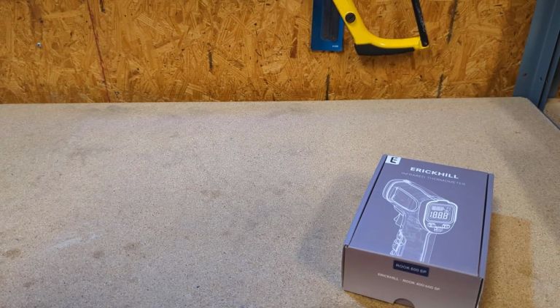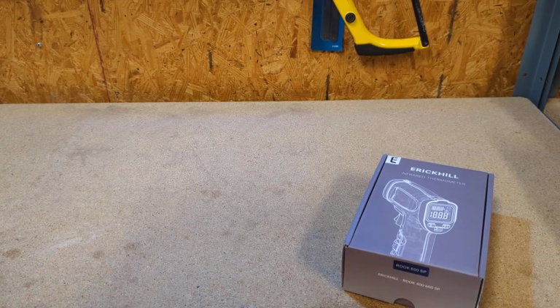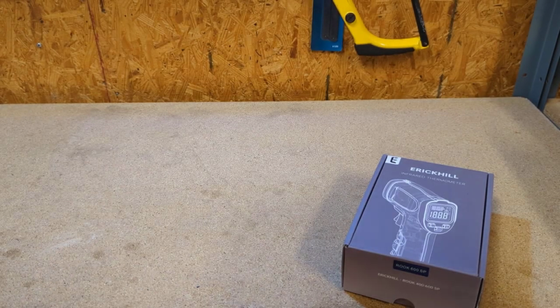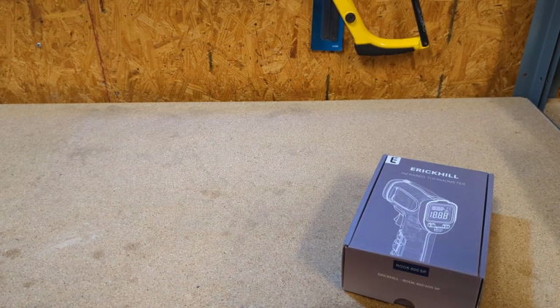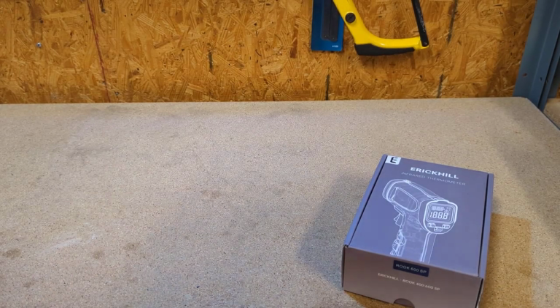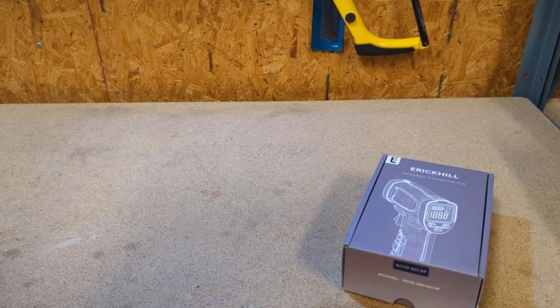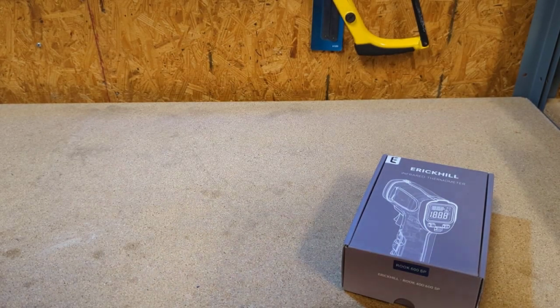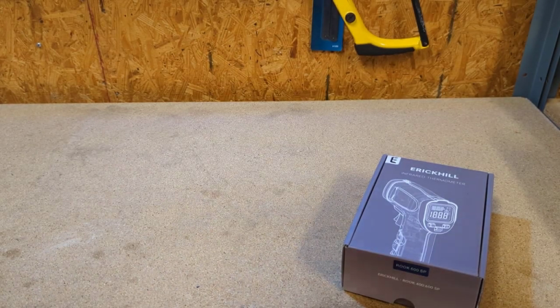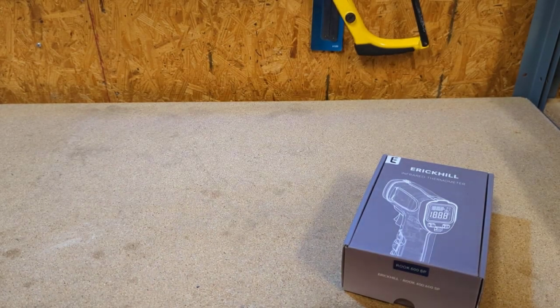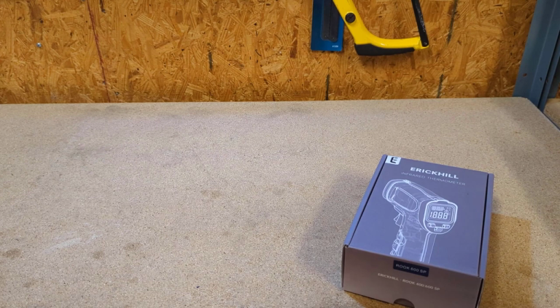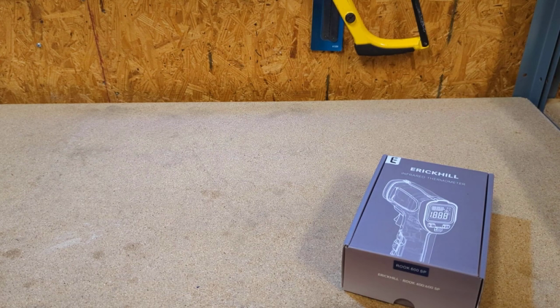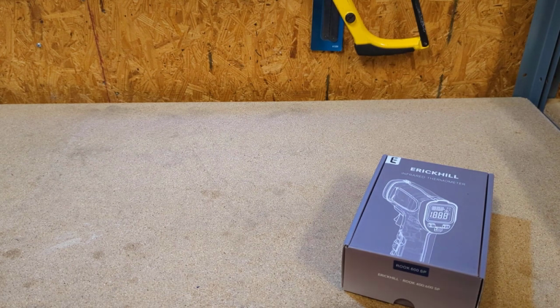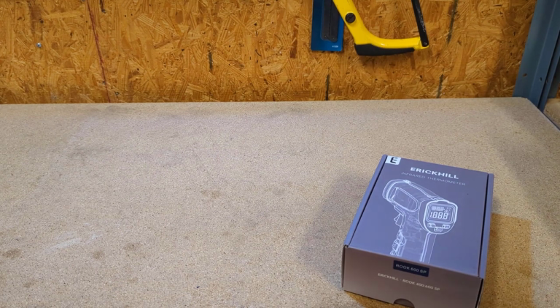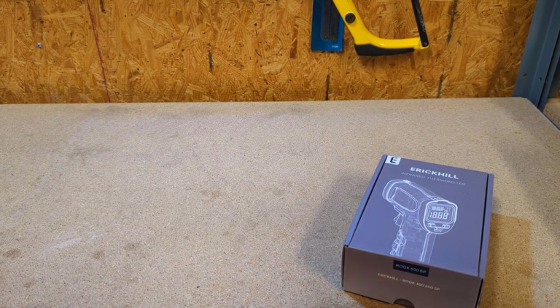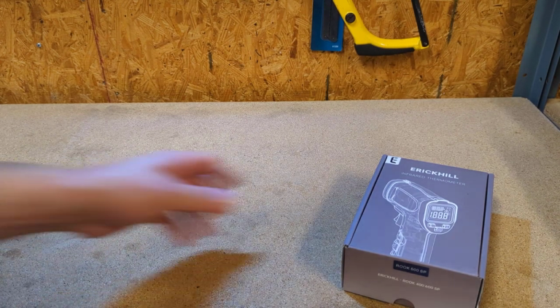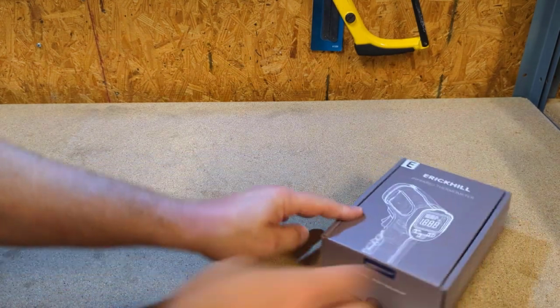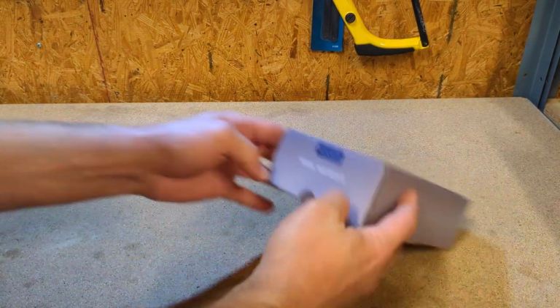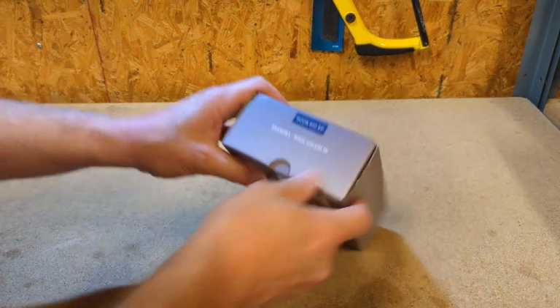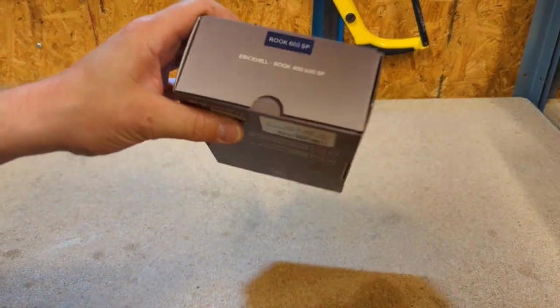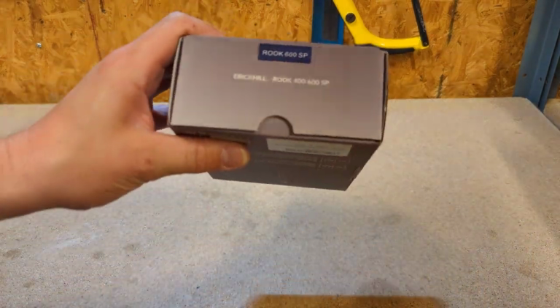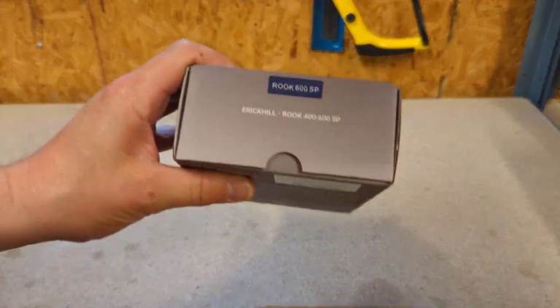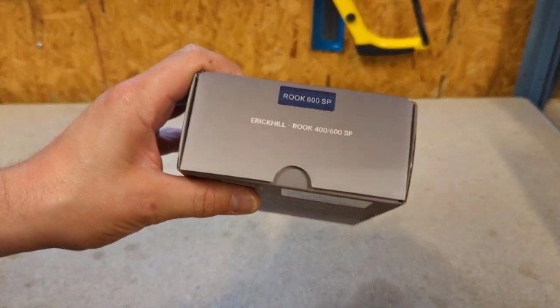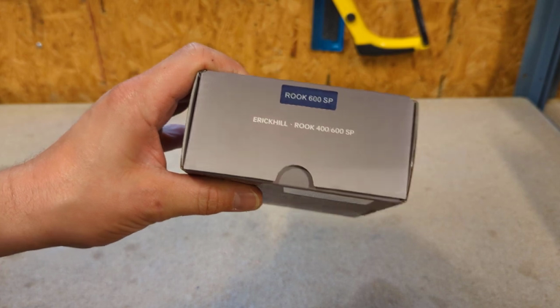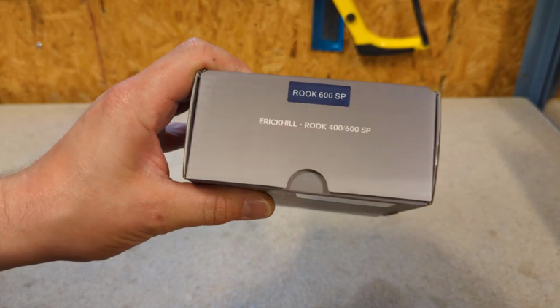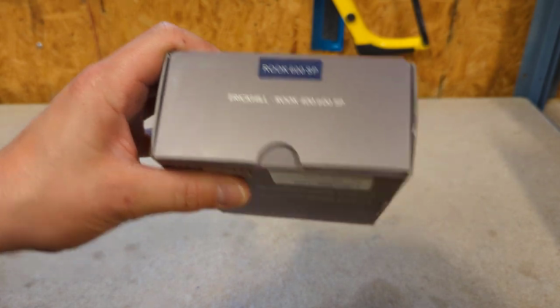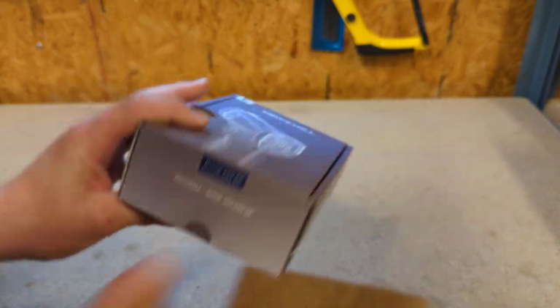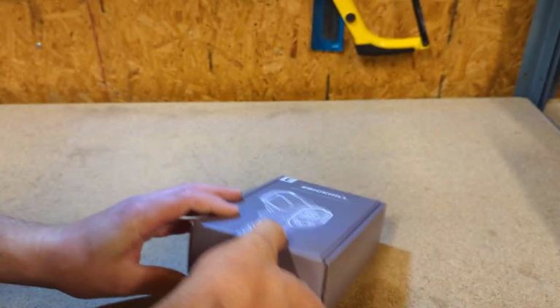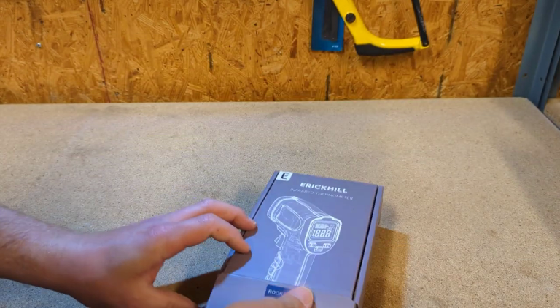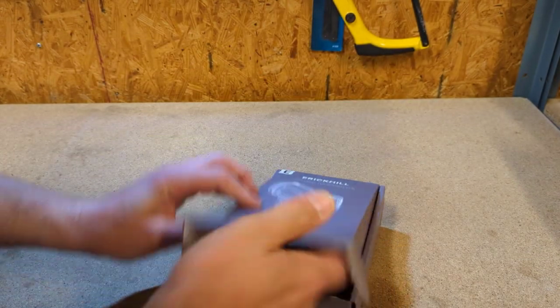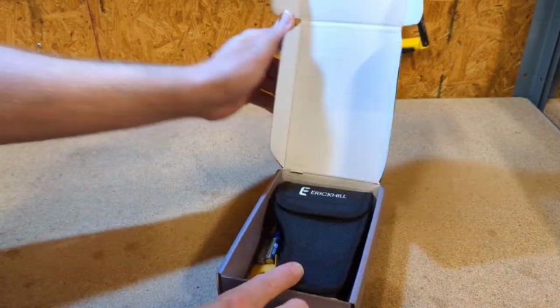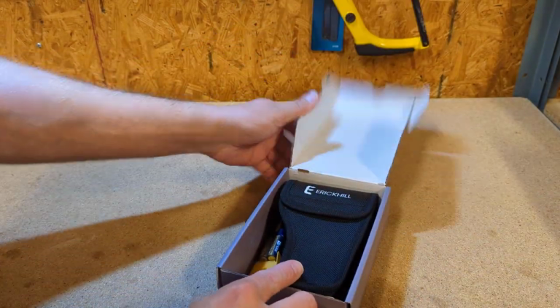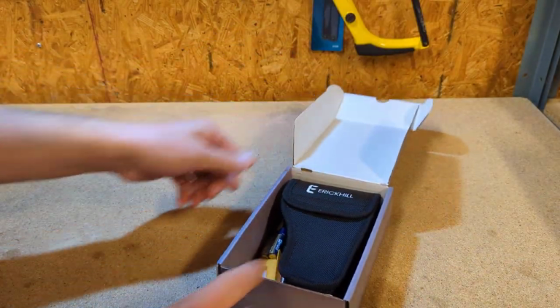Welcome back to the channel. Today's video we're going to be checking out the Eric Hill infrared thermometer, and the model is the Rook 600 SP. Let's get it open and check it out.